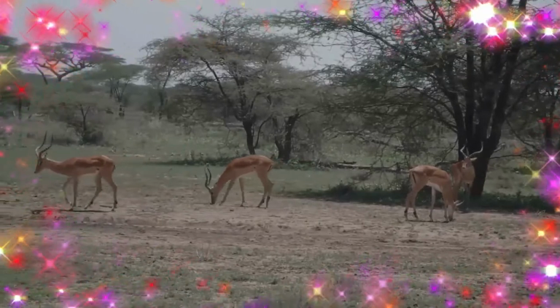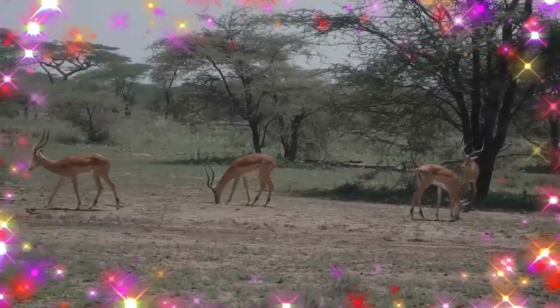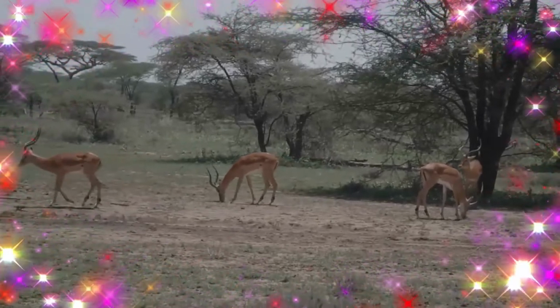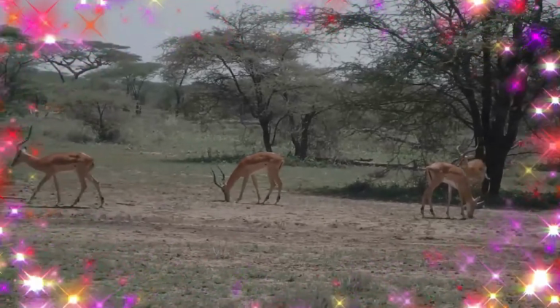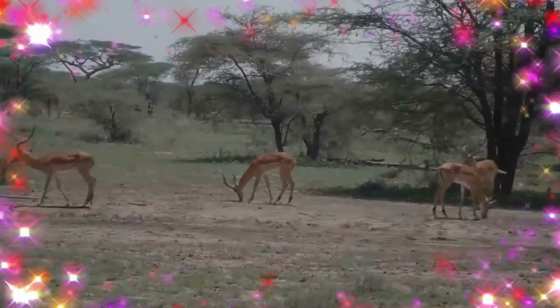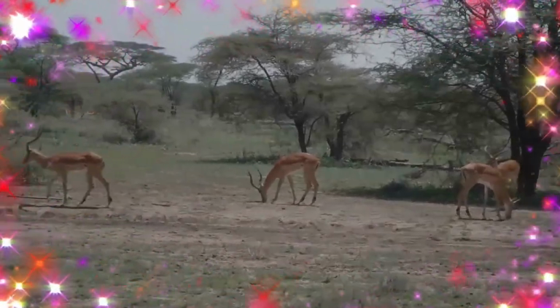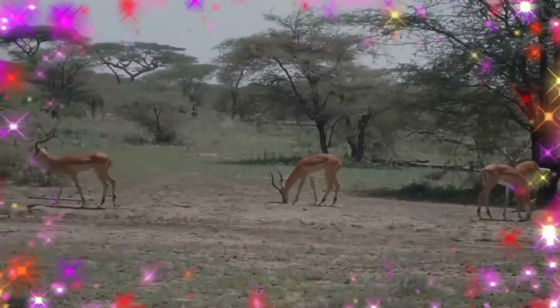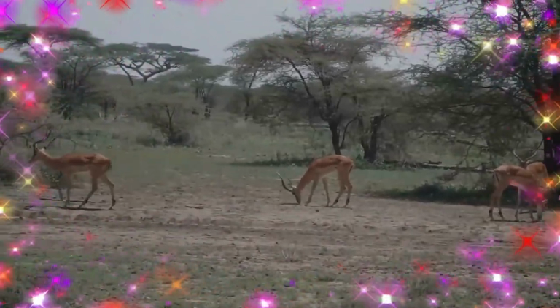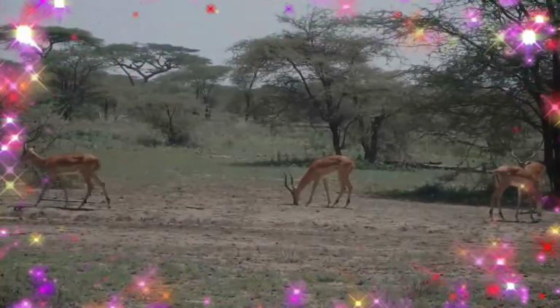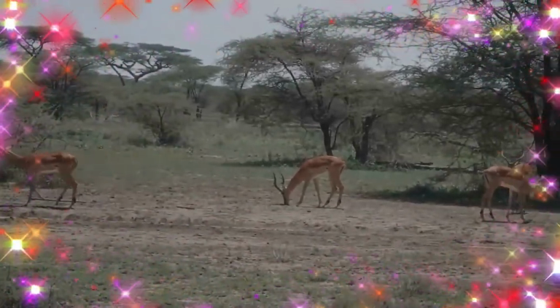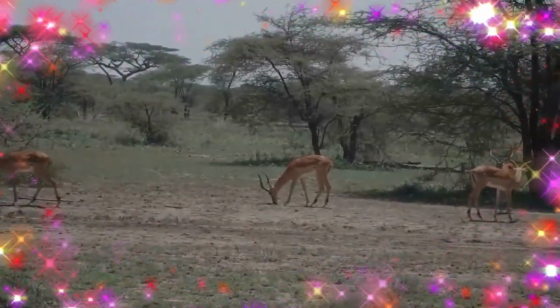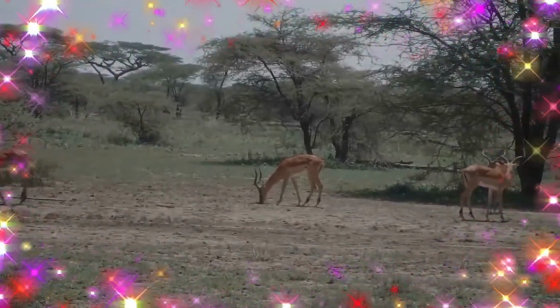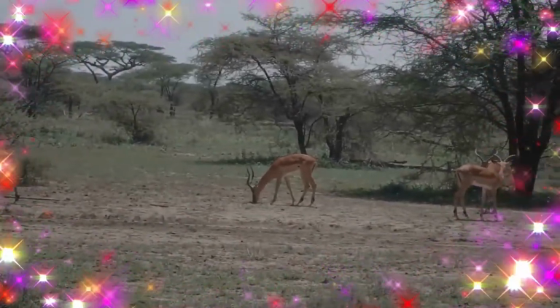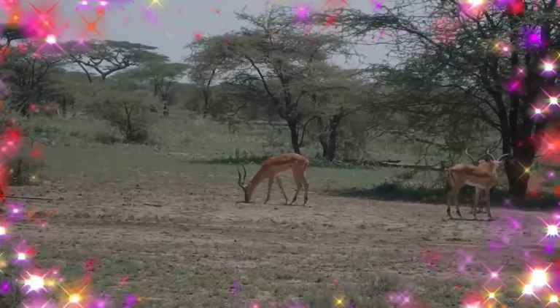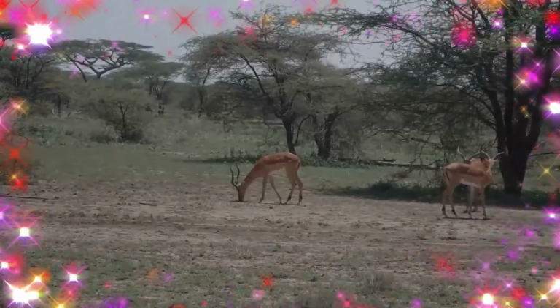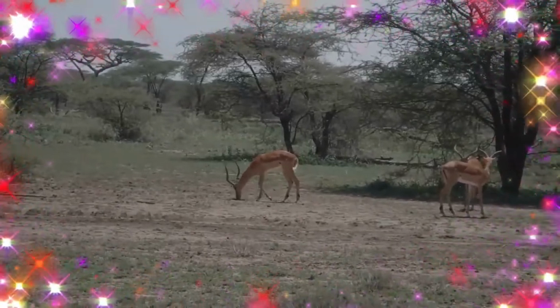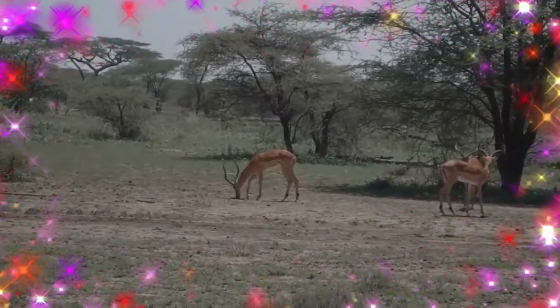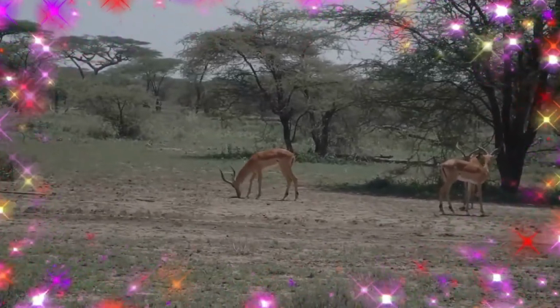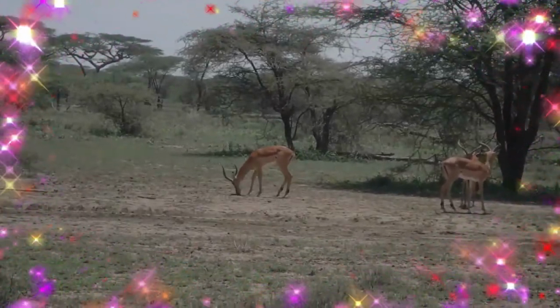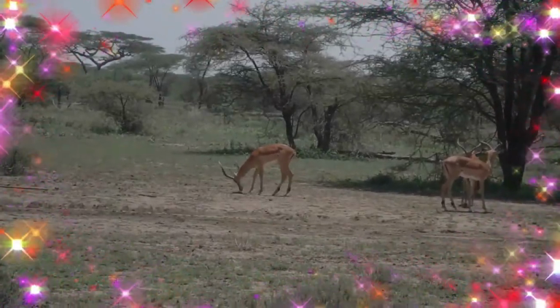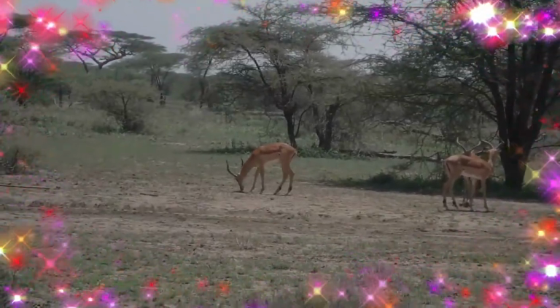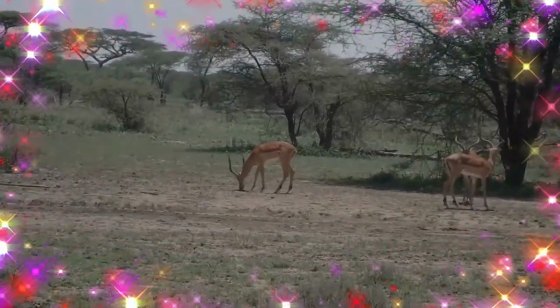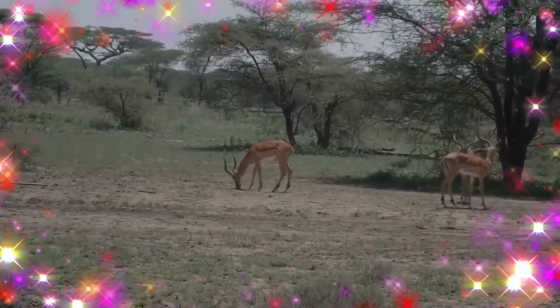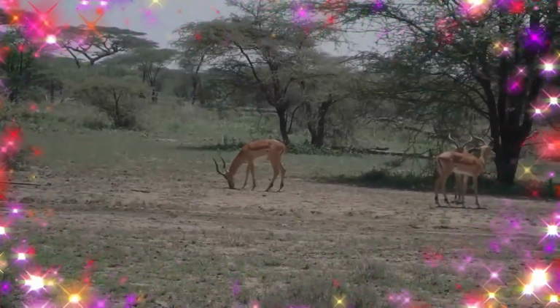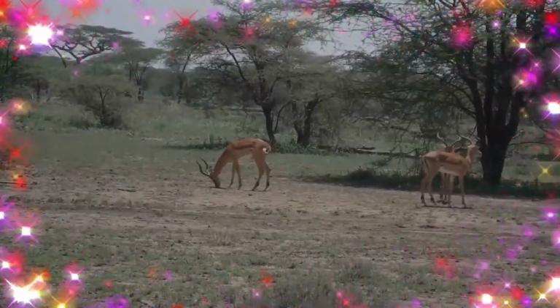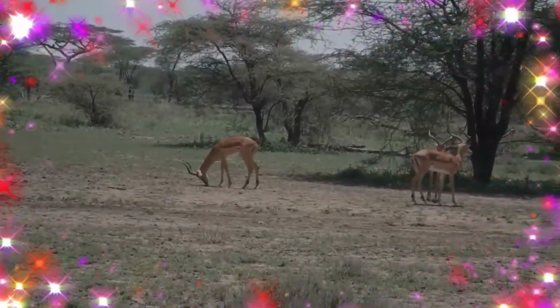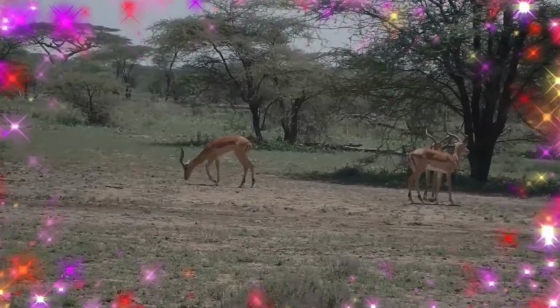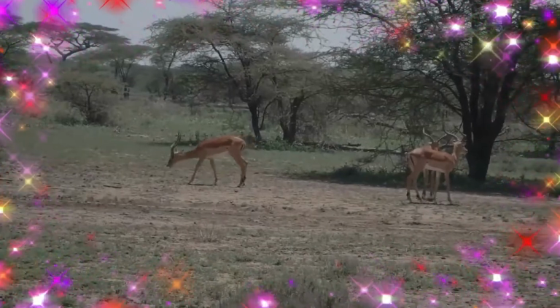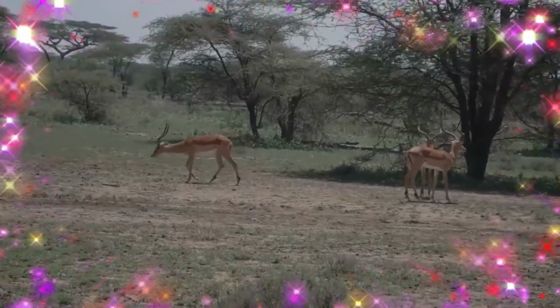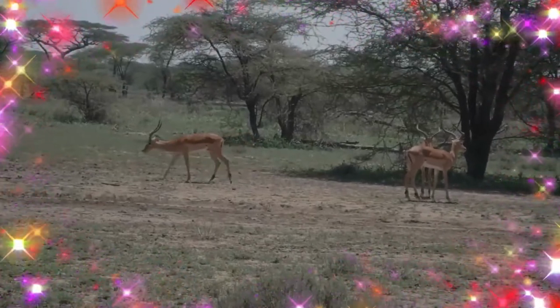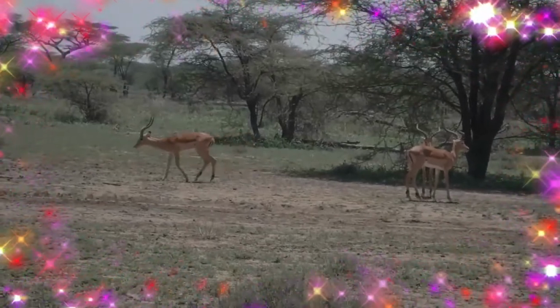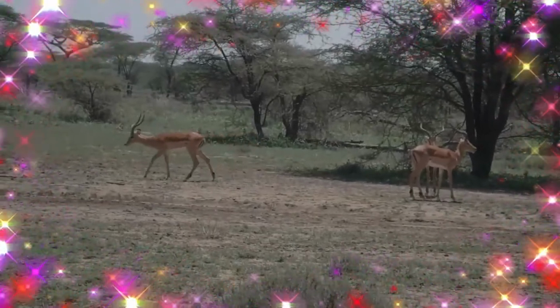The Grant's gazelle is found in East Africa and lives in open grass plains, and is frequently found in shrublands. It avoids areas with high grass where the visibility of predators is compromised.